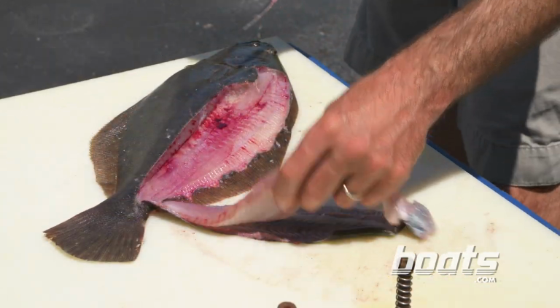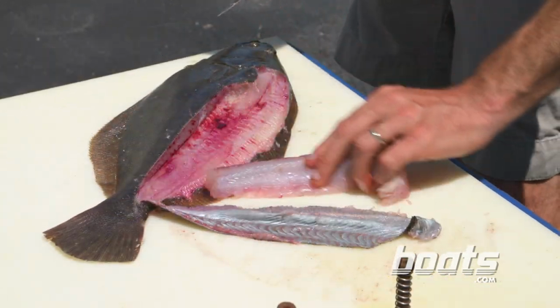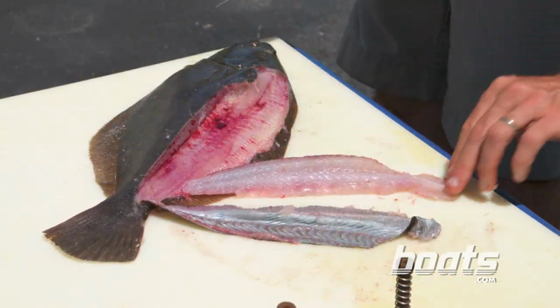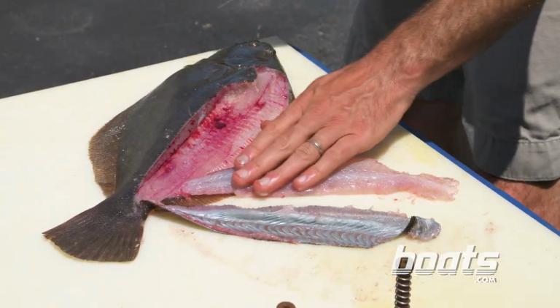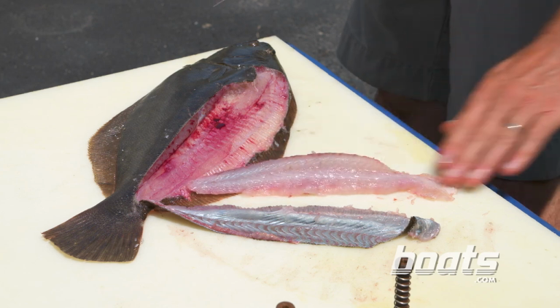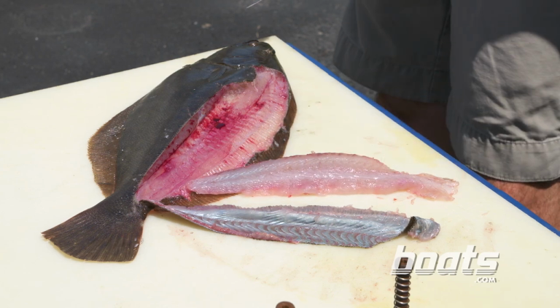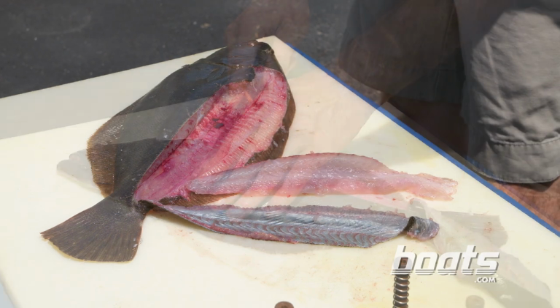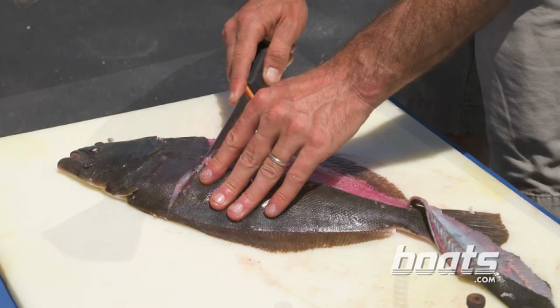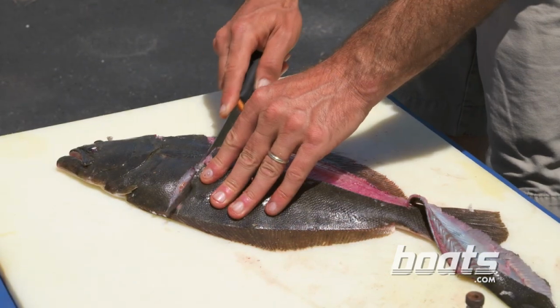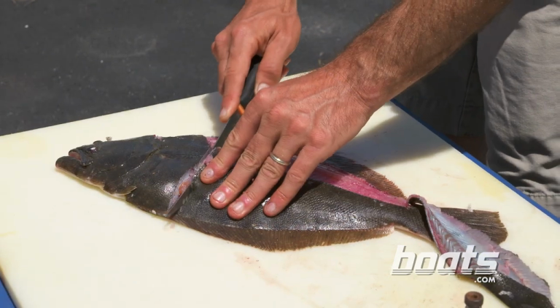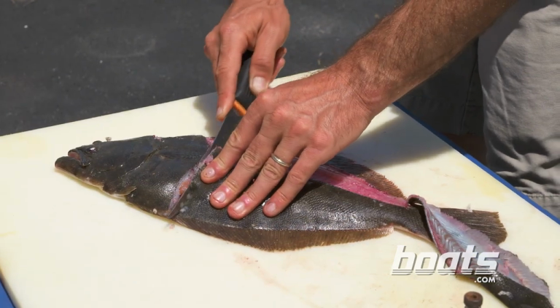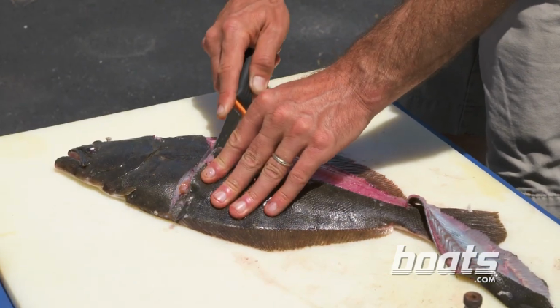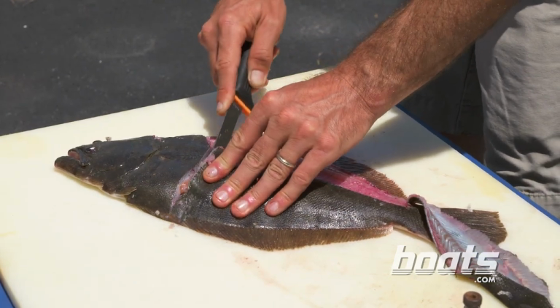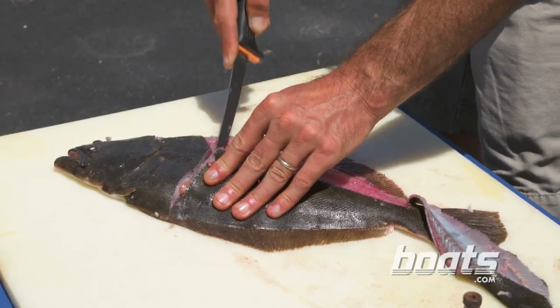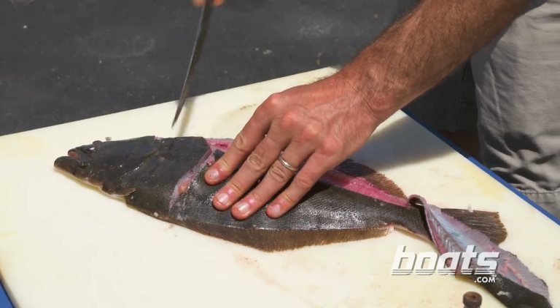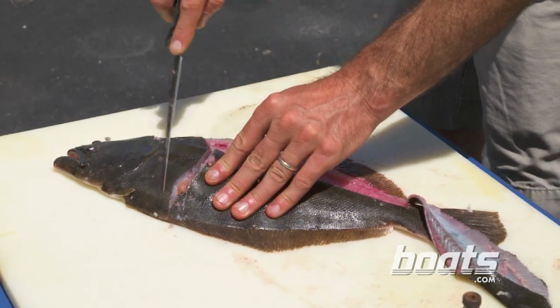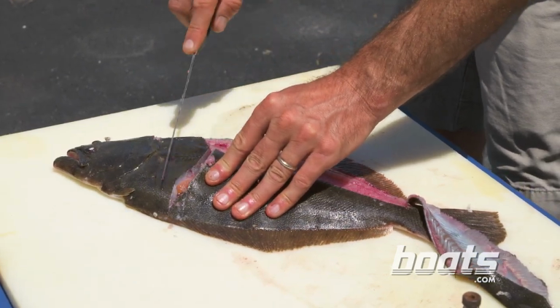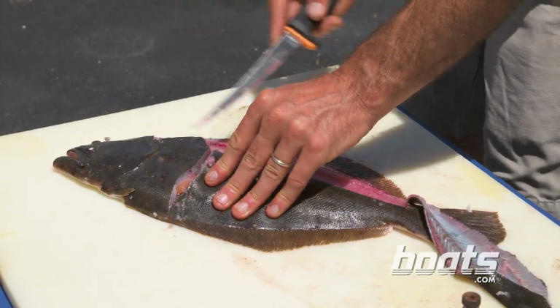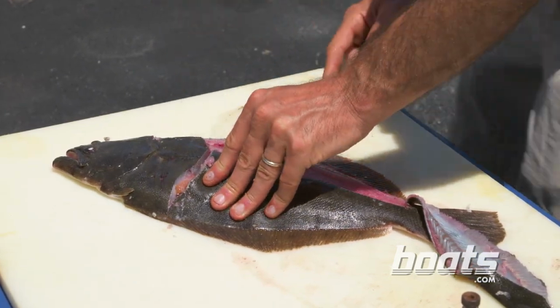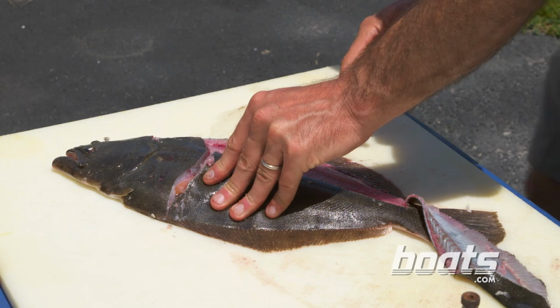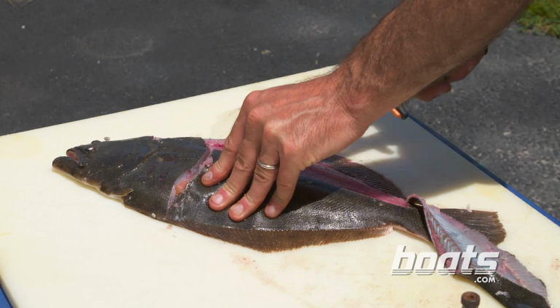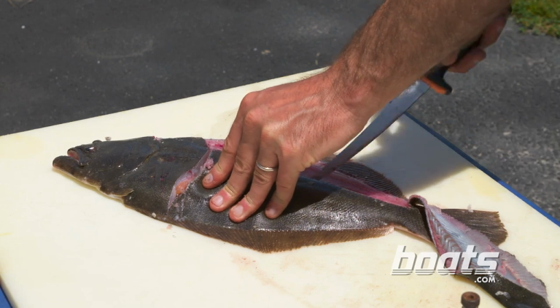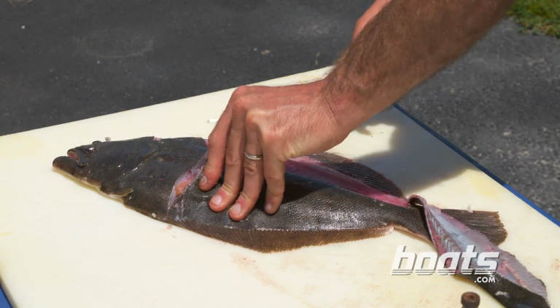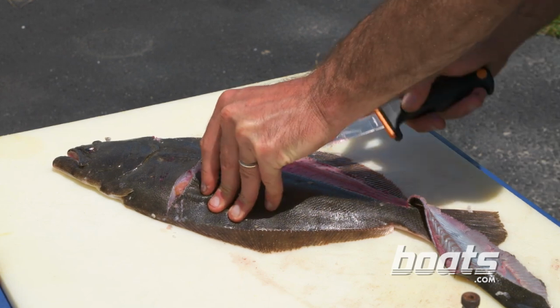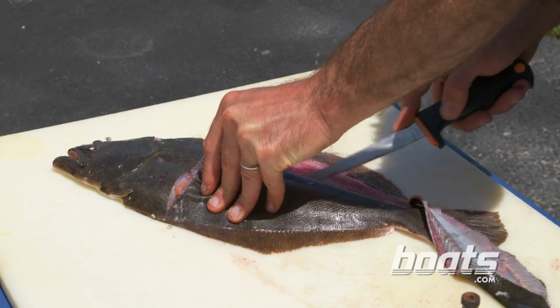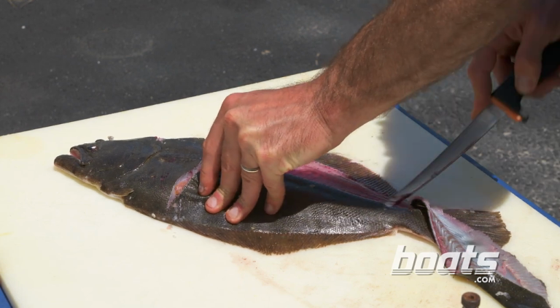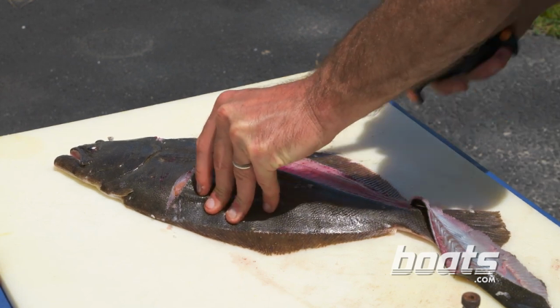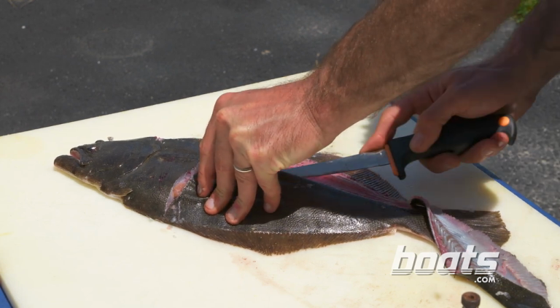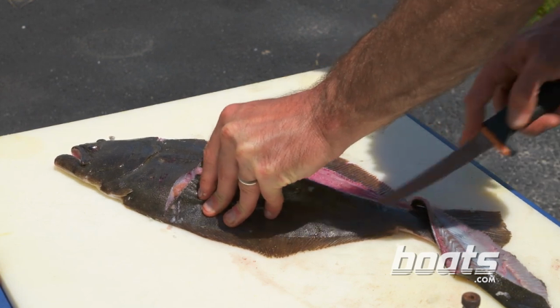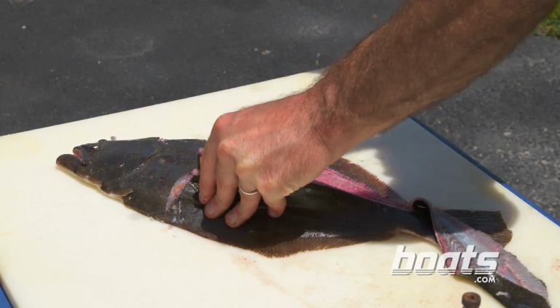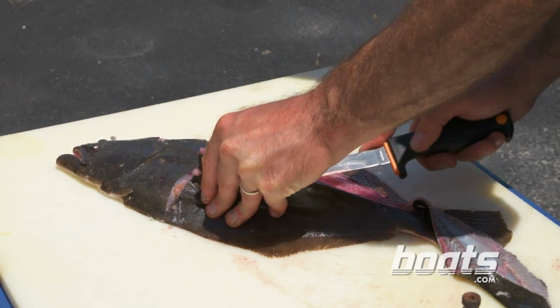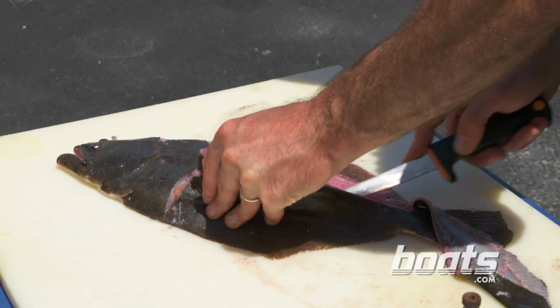There — now we have a nice chunk of flounder. The second half of the flounder comes off the same way, but you want to watch out for the belly section here, and just slide that fillet right off of there.